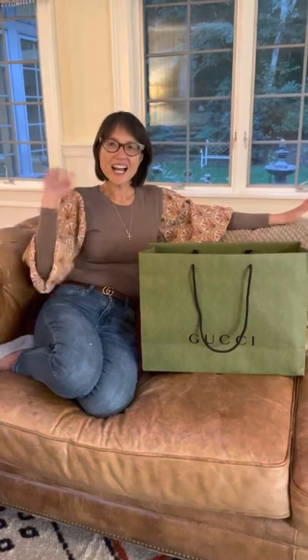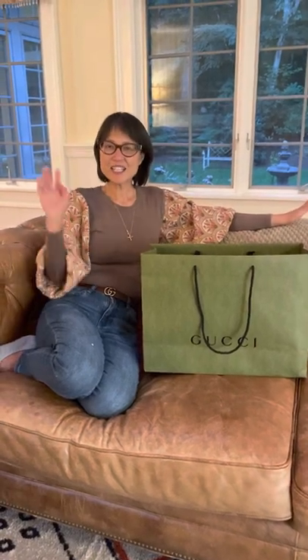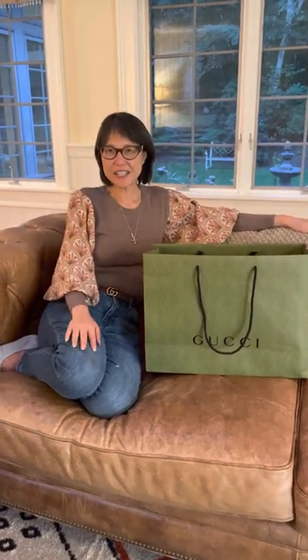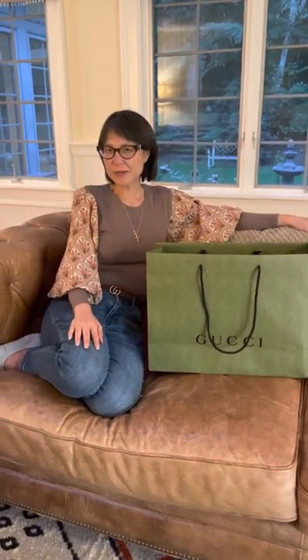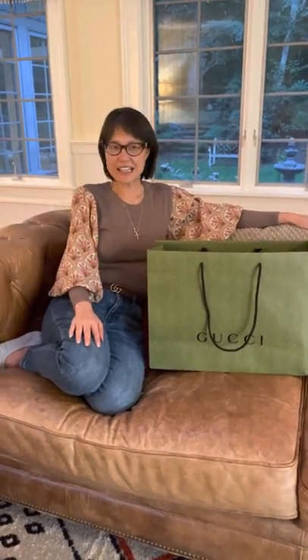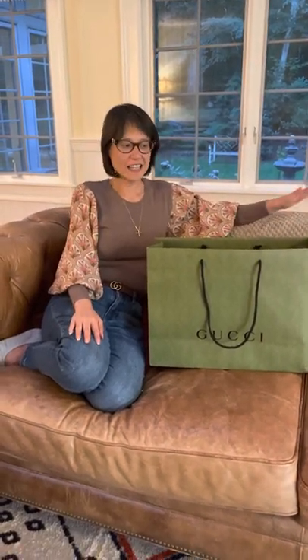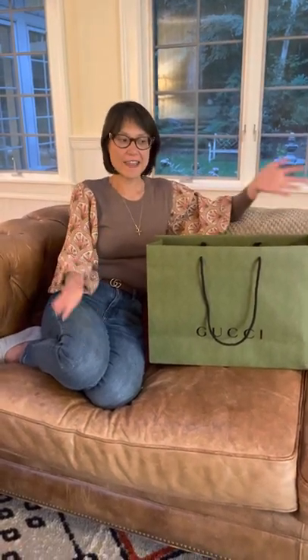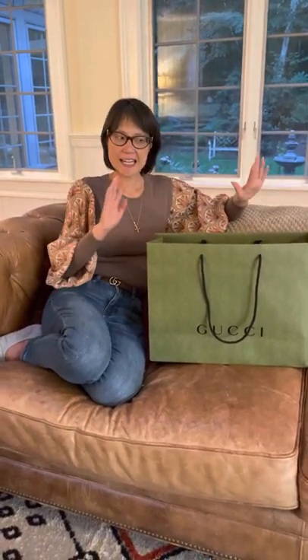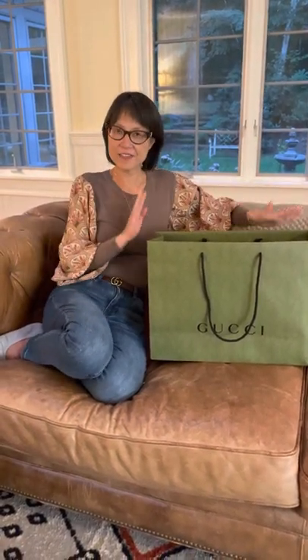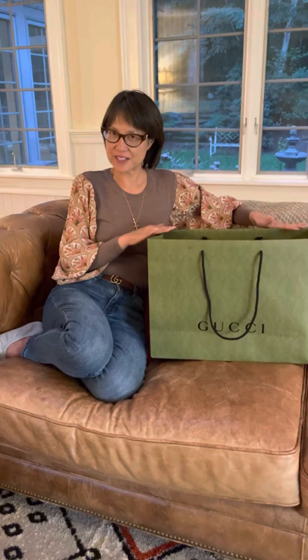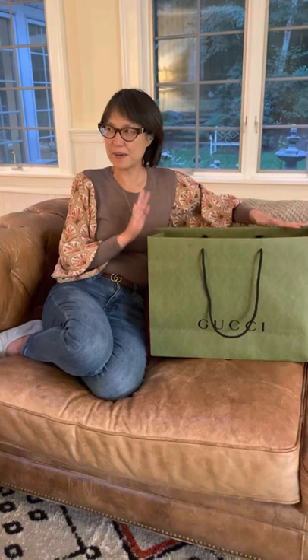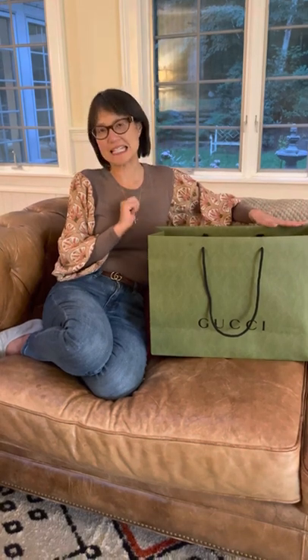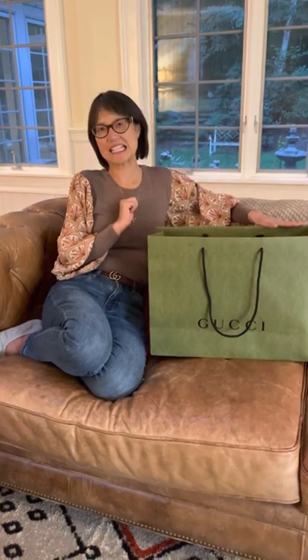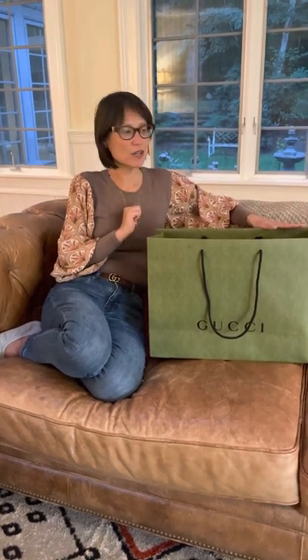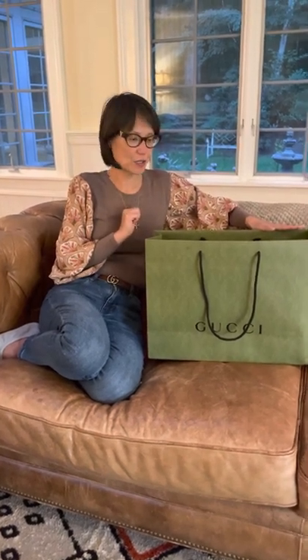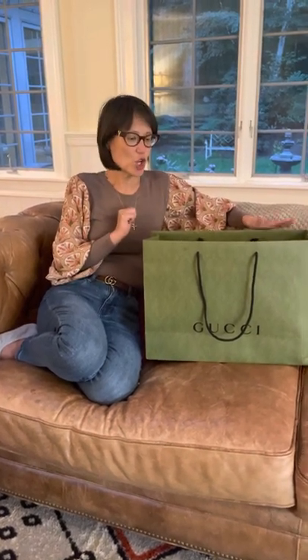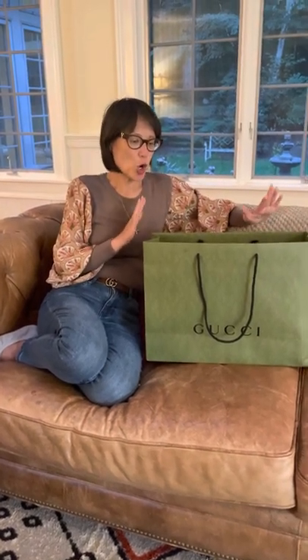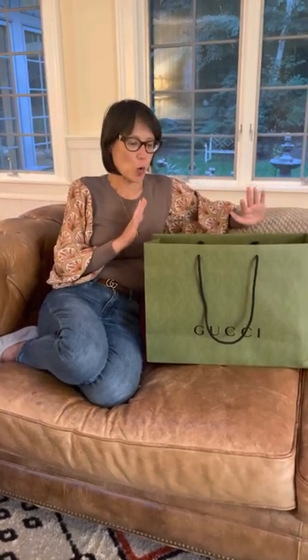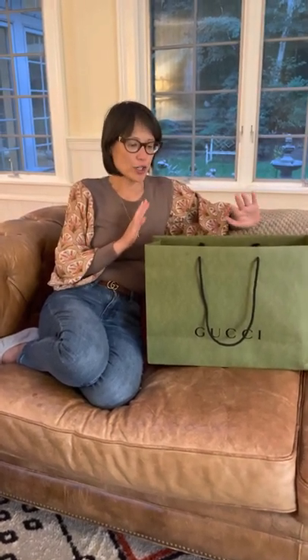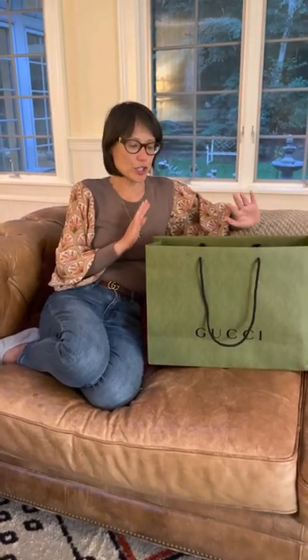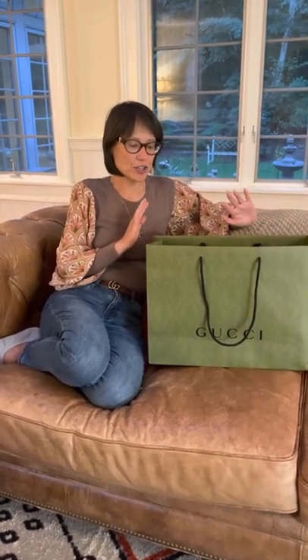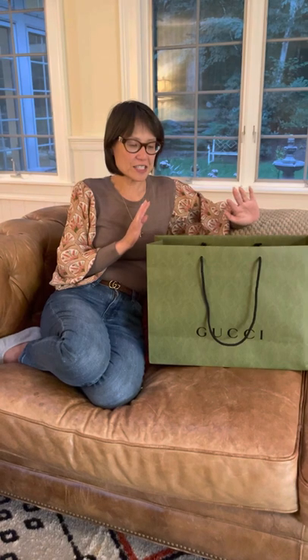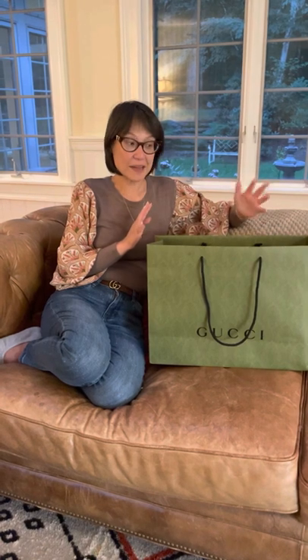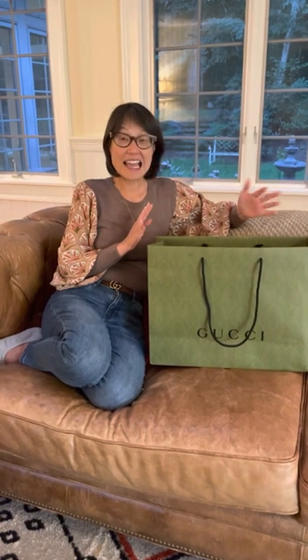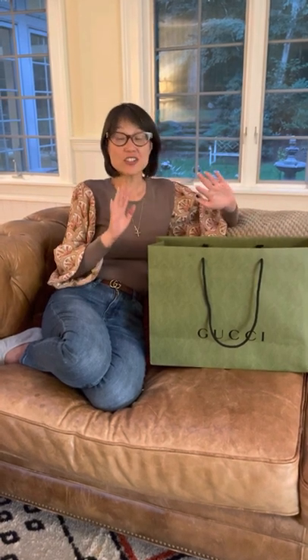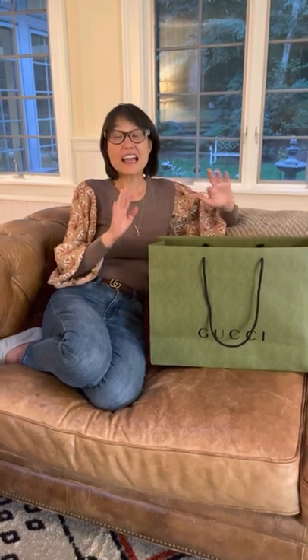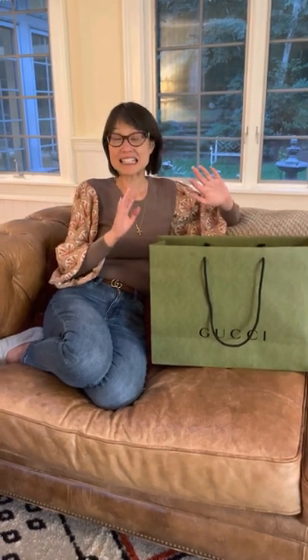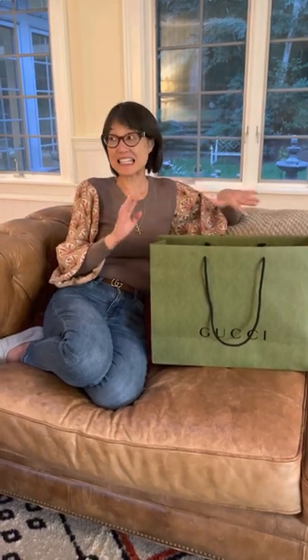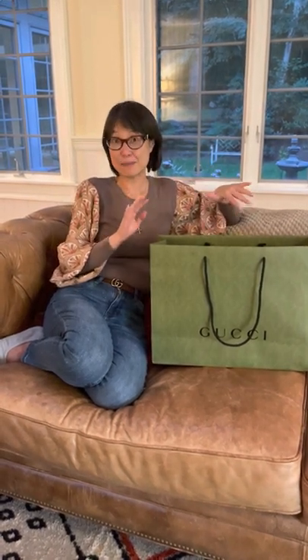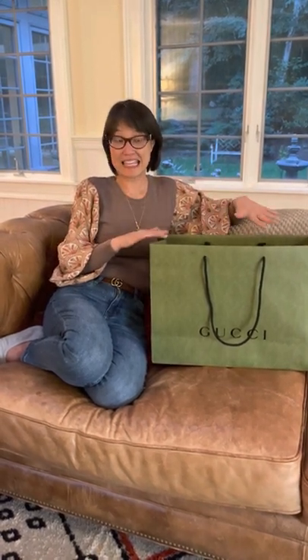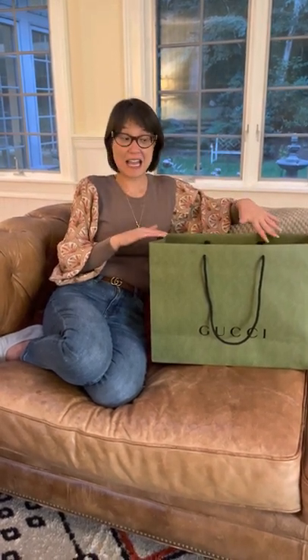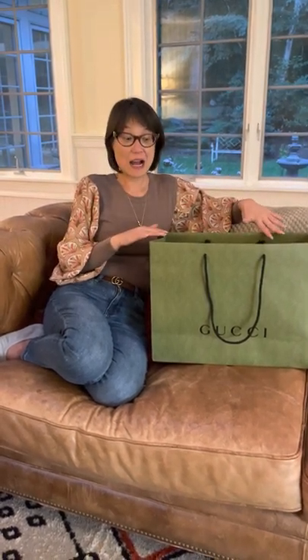Hi, it's Kimberly with Kimberly Life and Love, and I have a very special unboxing today I'd like to share with you. This is a bag, and just so you know, I have not seen this bag yet.